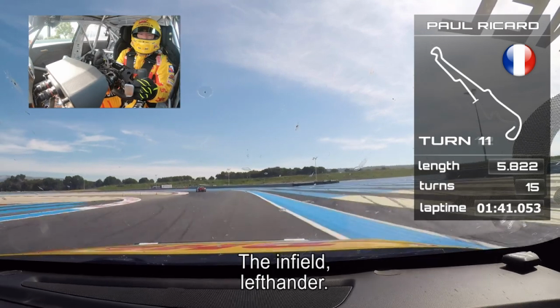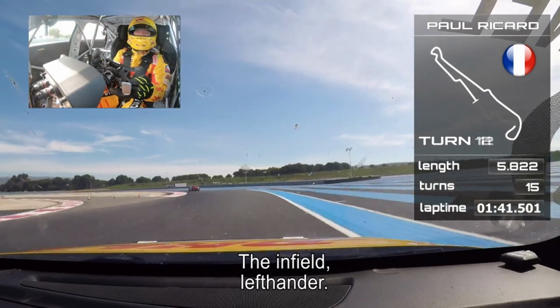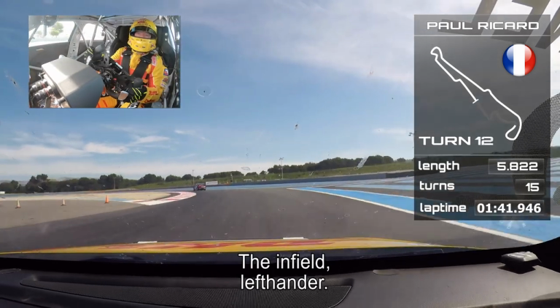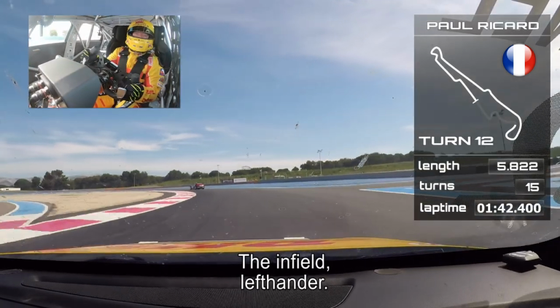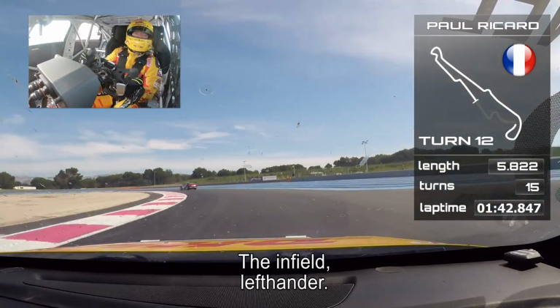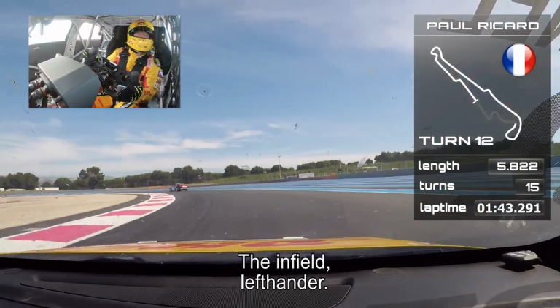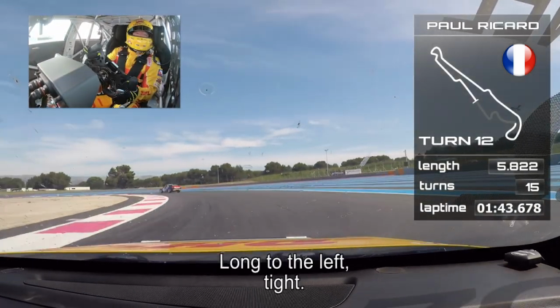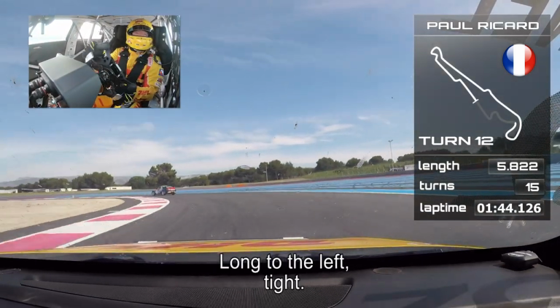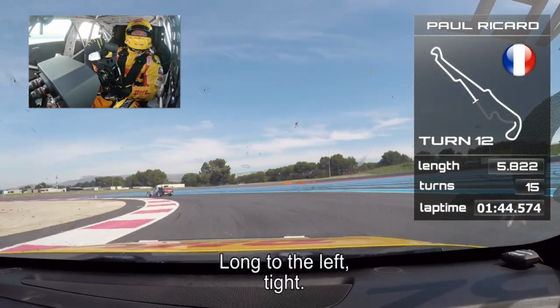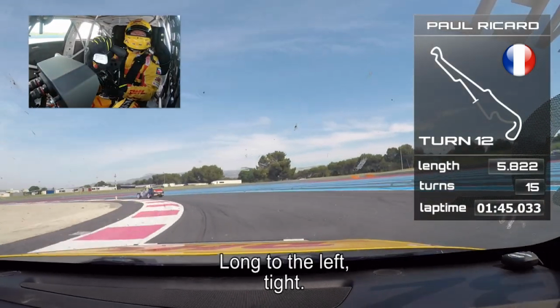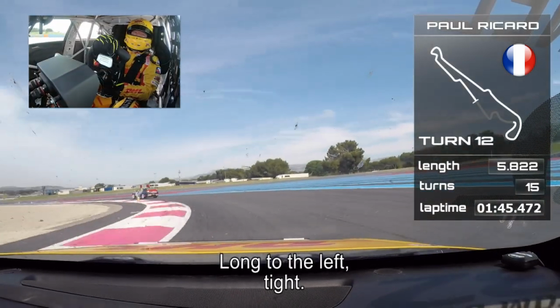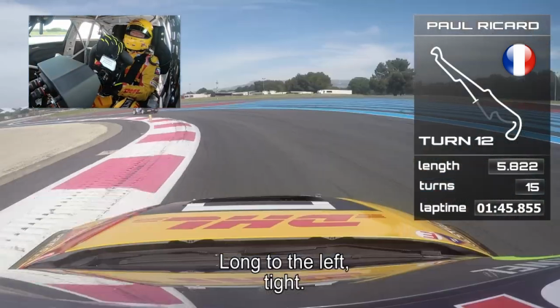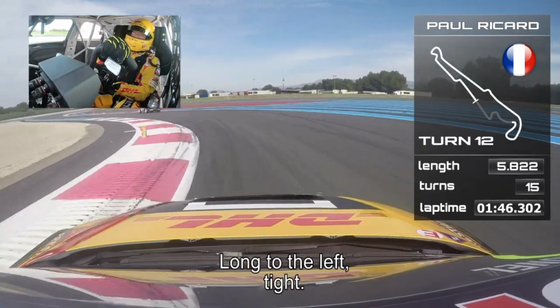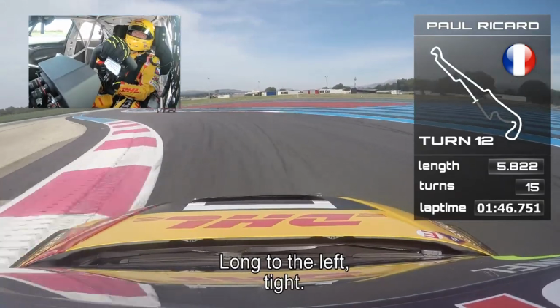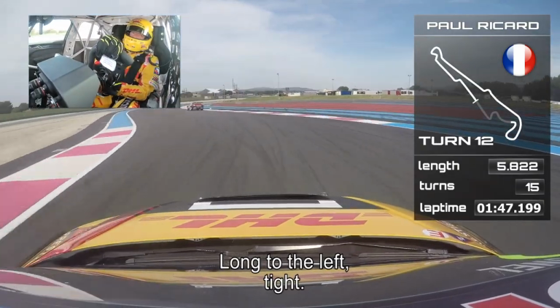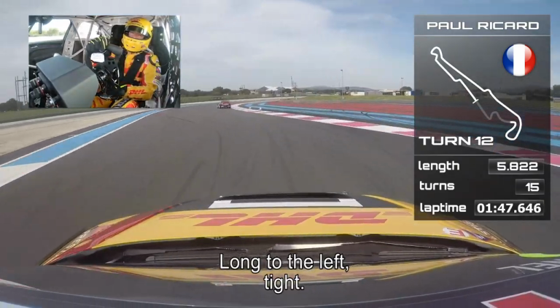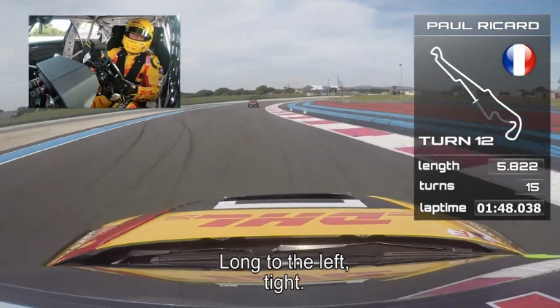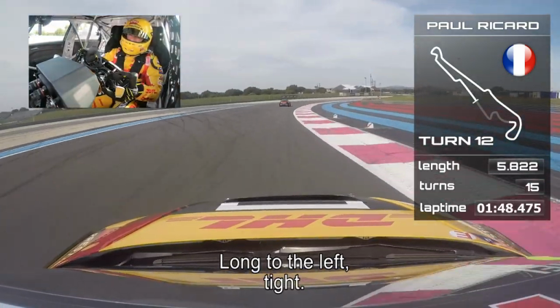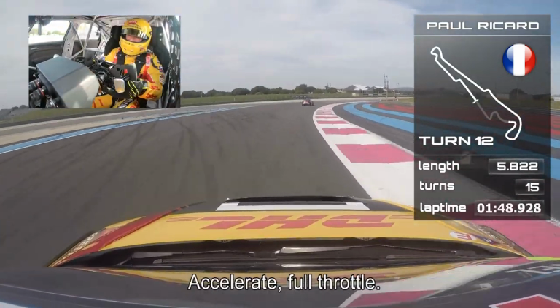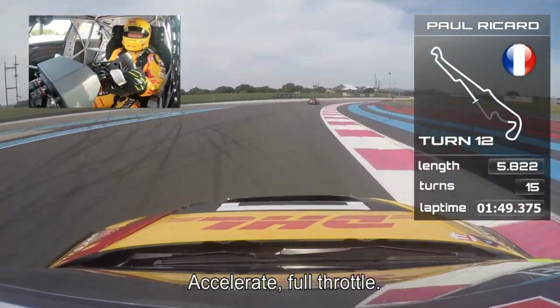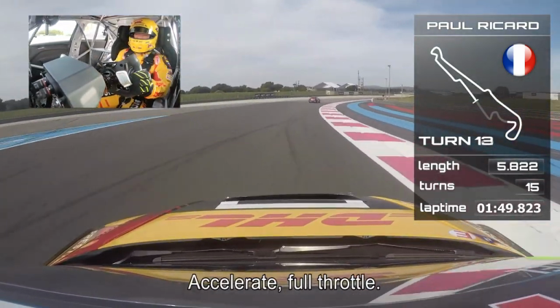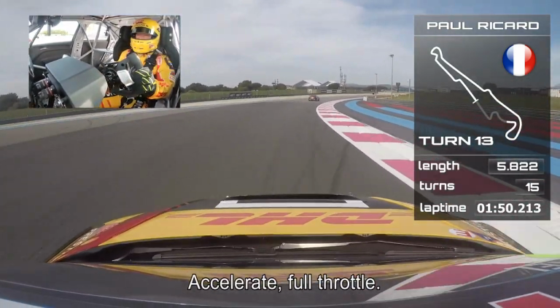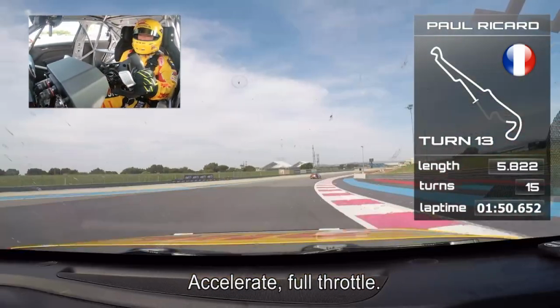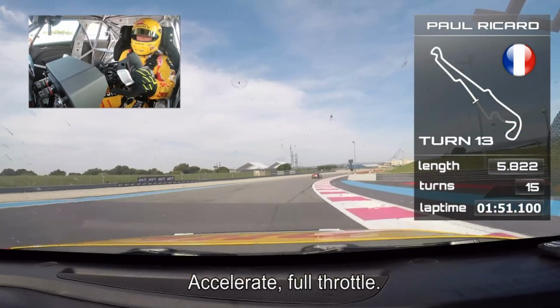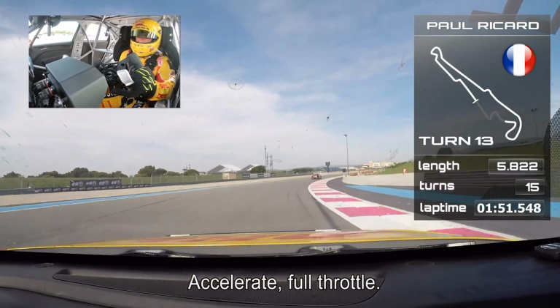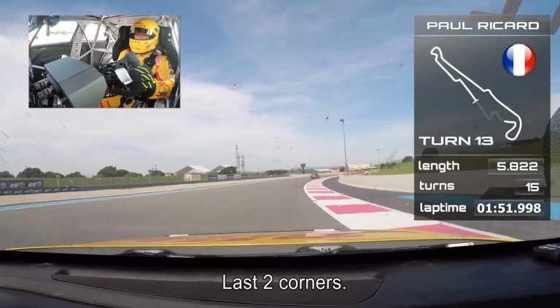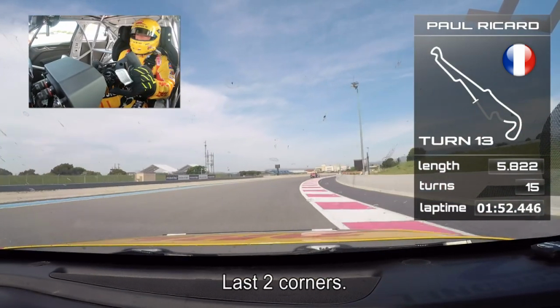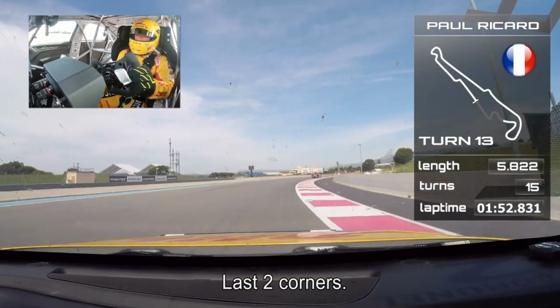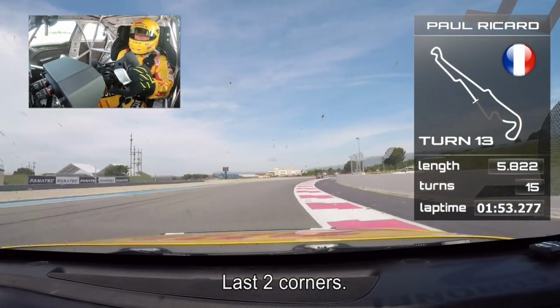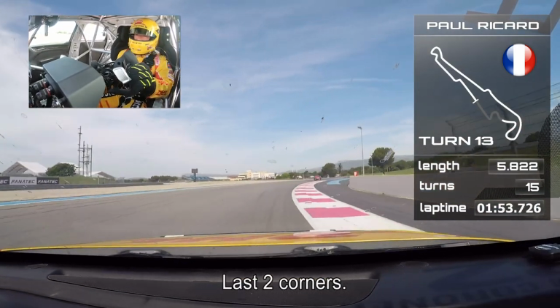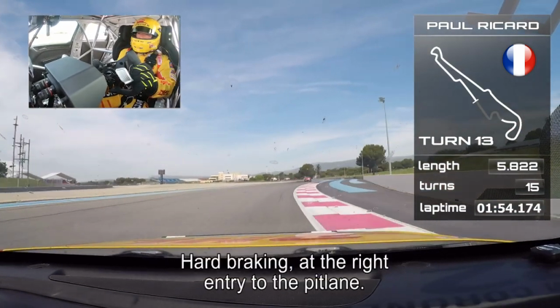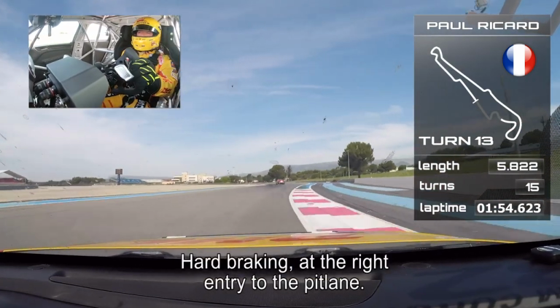The infield, the left-hander. This one goes longer to the left — tight, tight, tight. Accelerate. Full throttle for the last two corners. Hard braking.